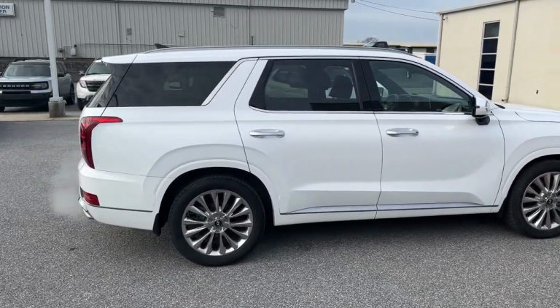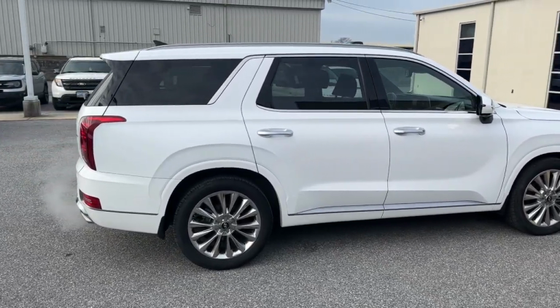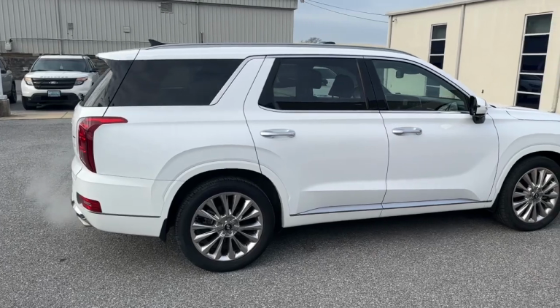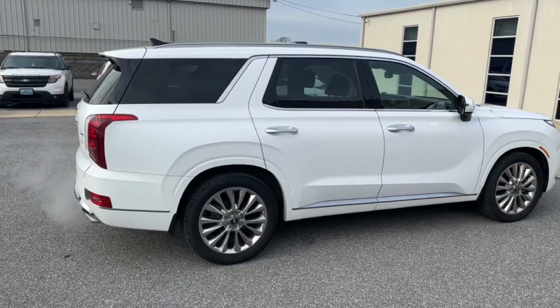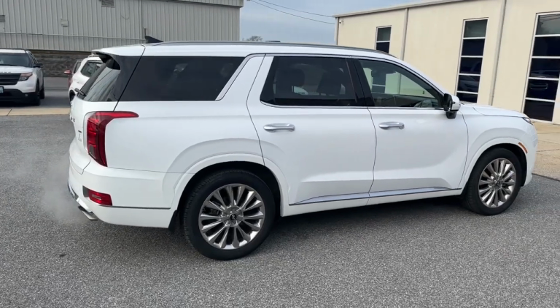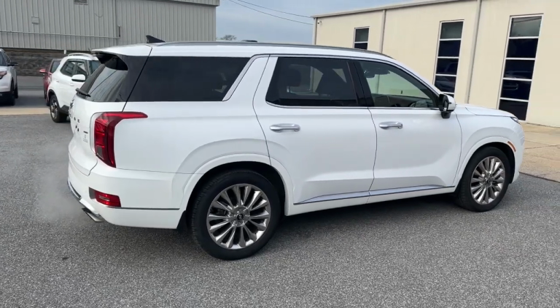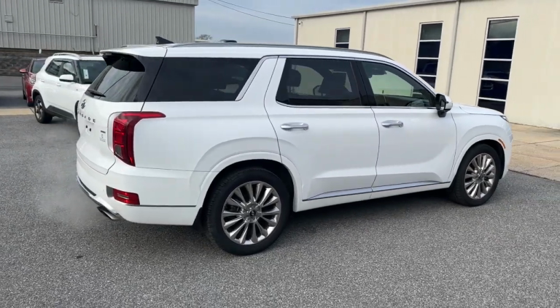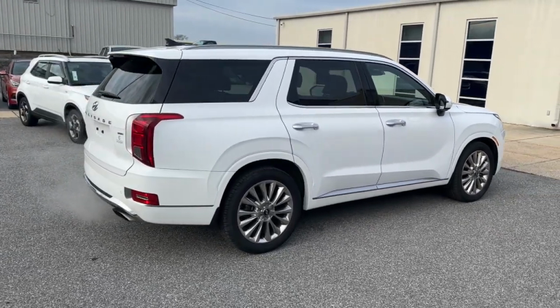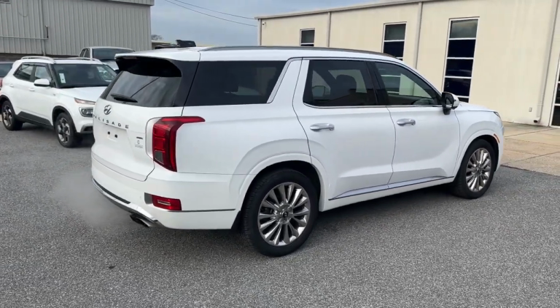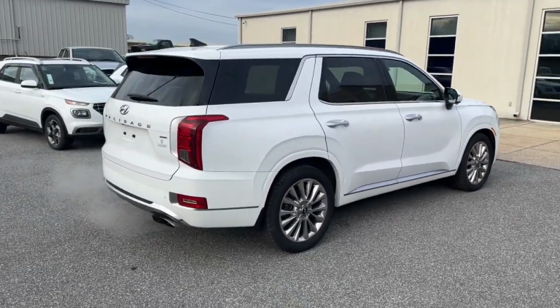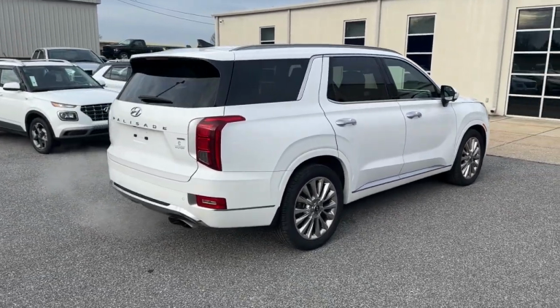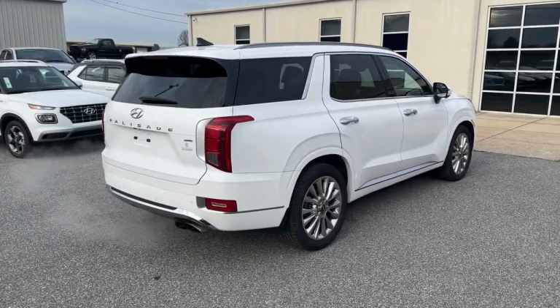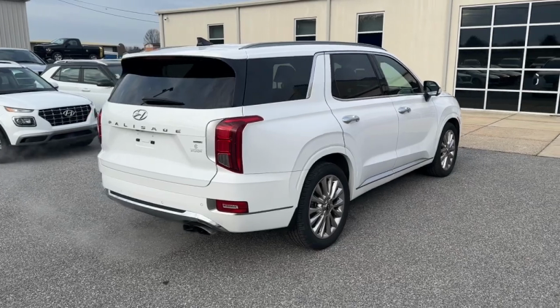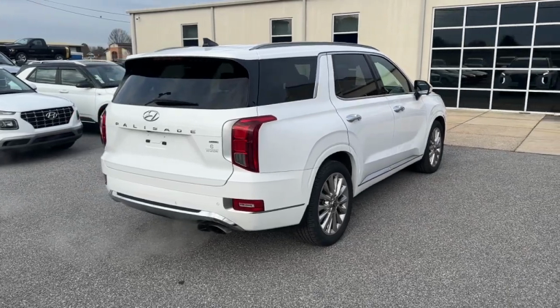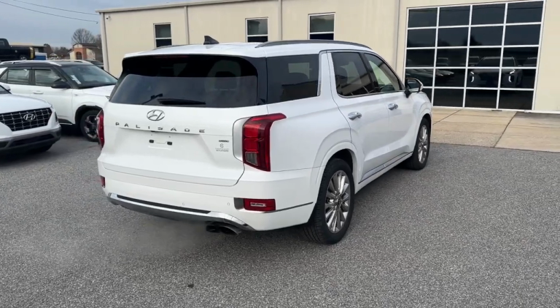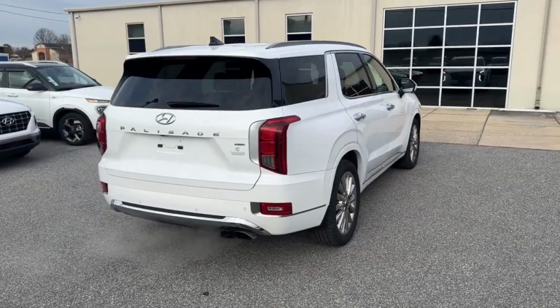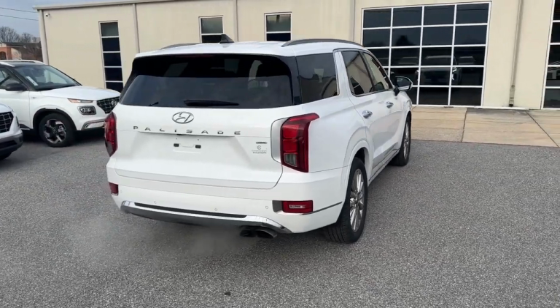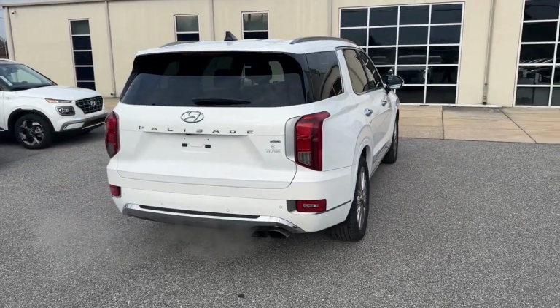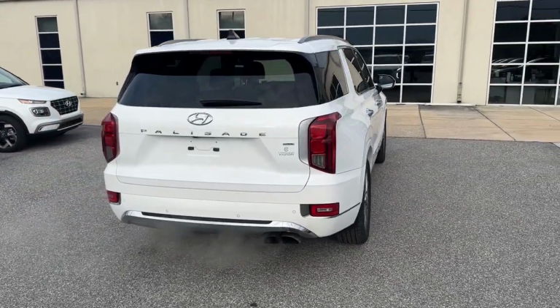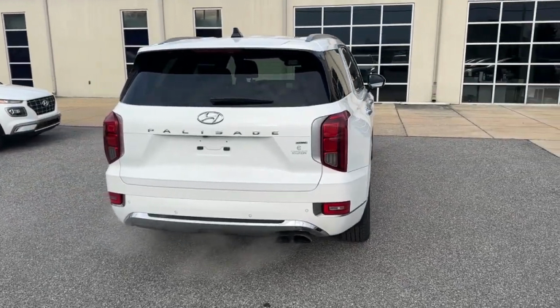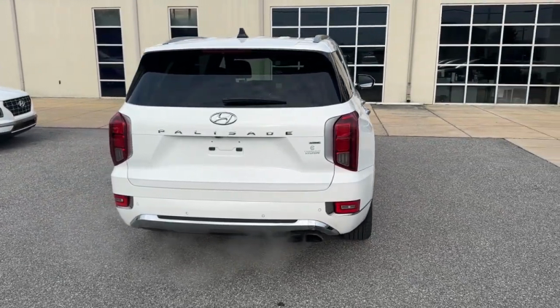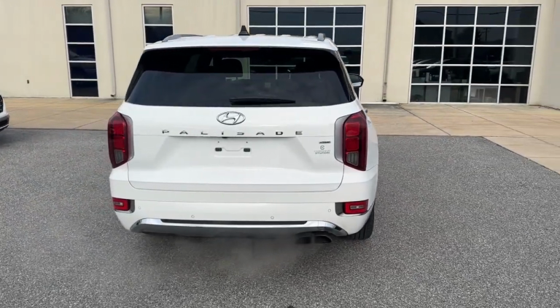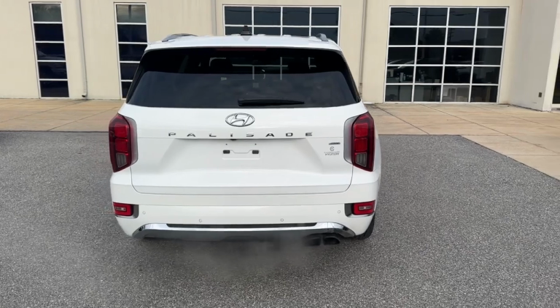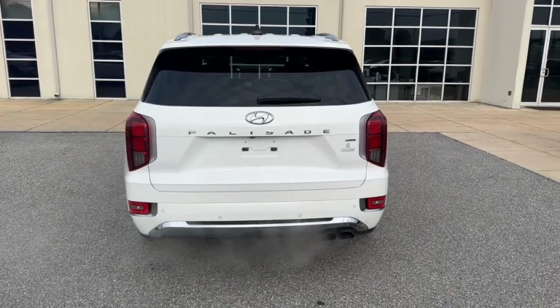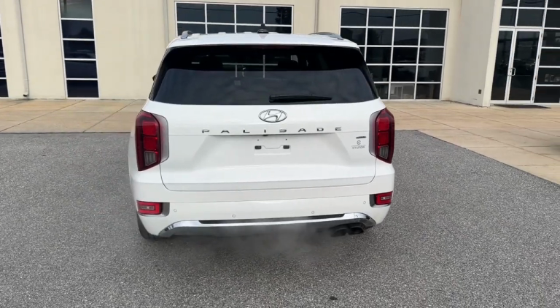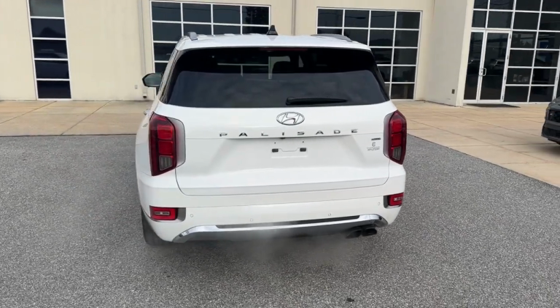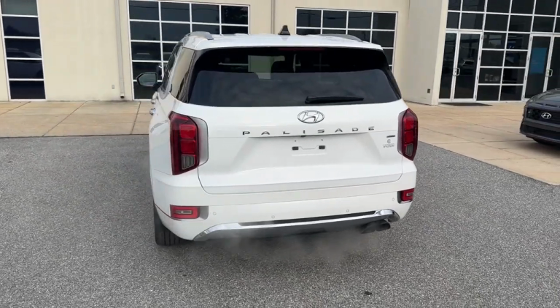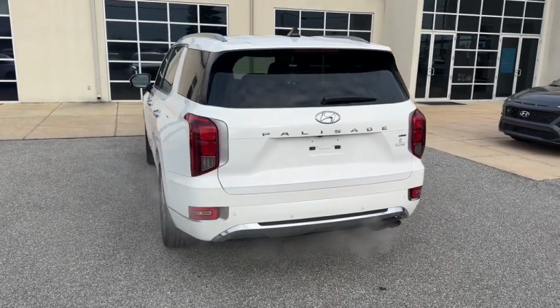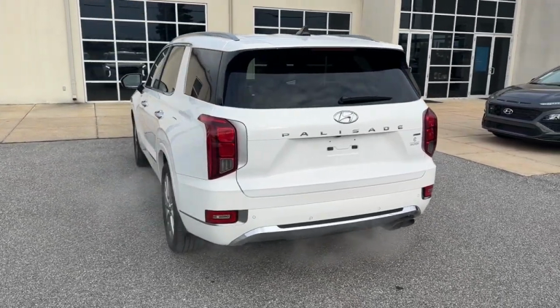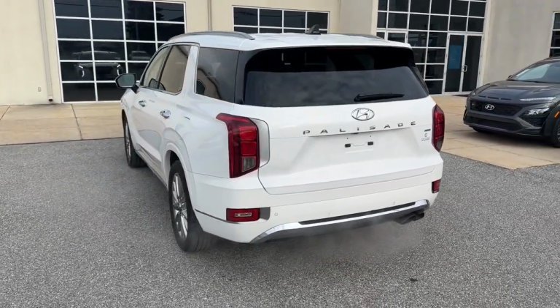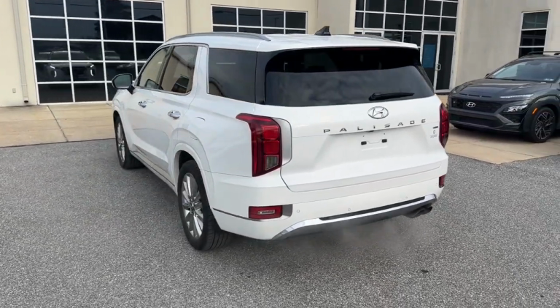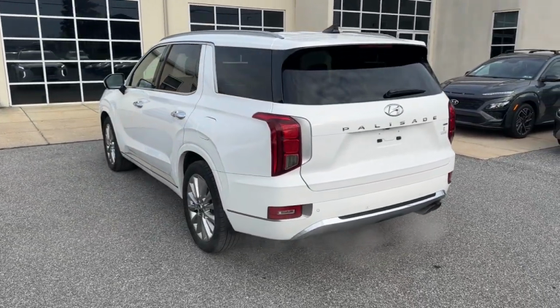Three-row seating, a premium interior, ample cargo area, available all-wheel drive, V6 power, and standard driver assistance are just some of the many features that make this spacious crossover irresistible. The following are some of this vehicle's highlighted options.